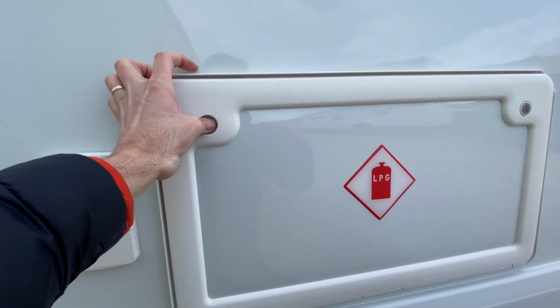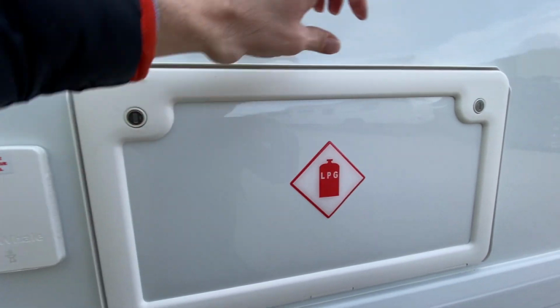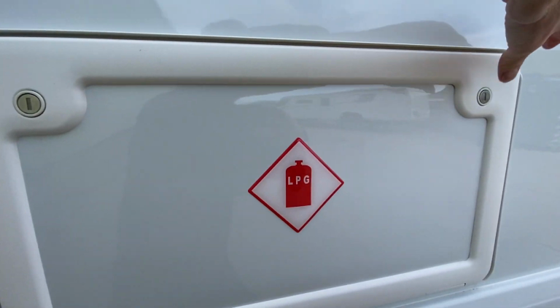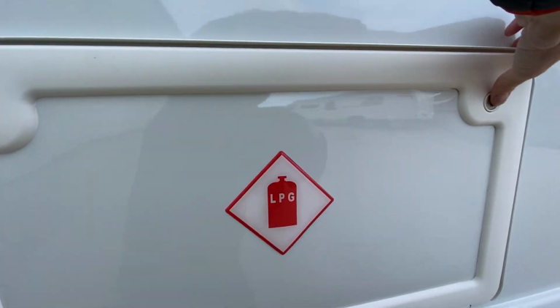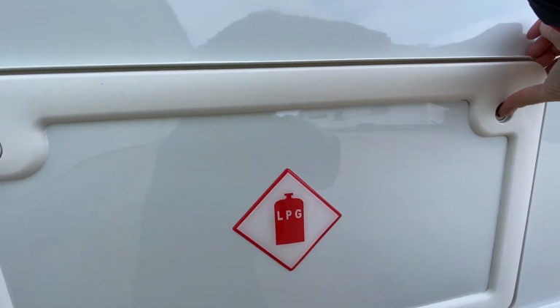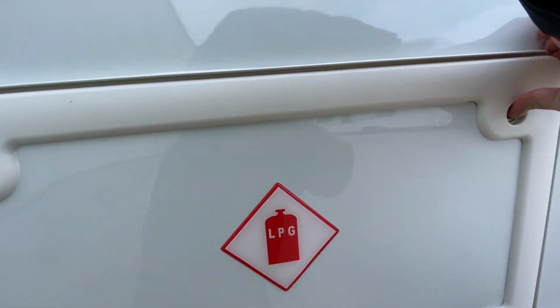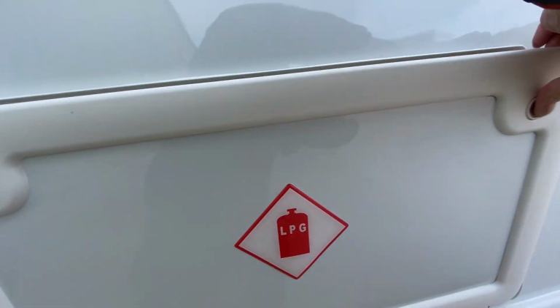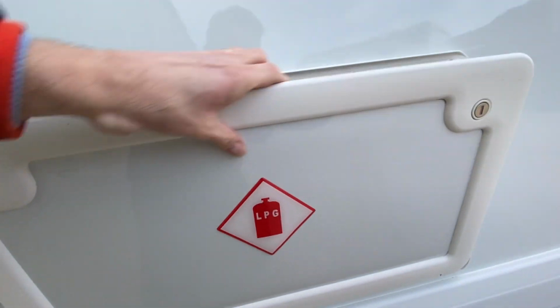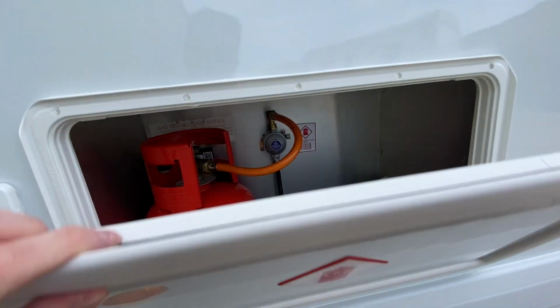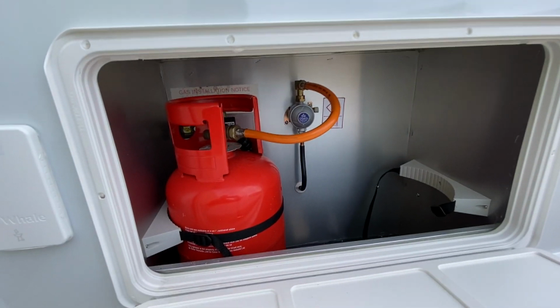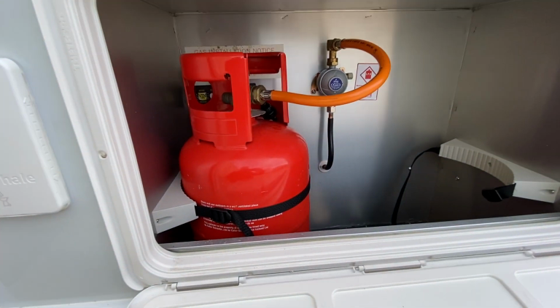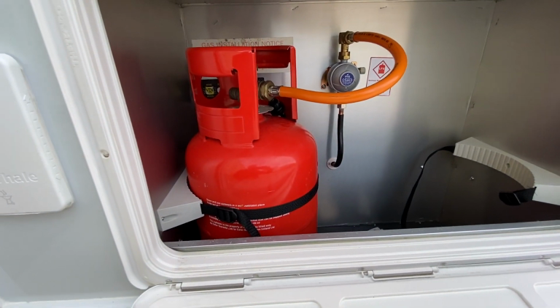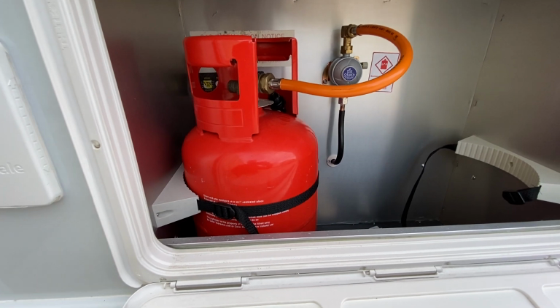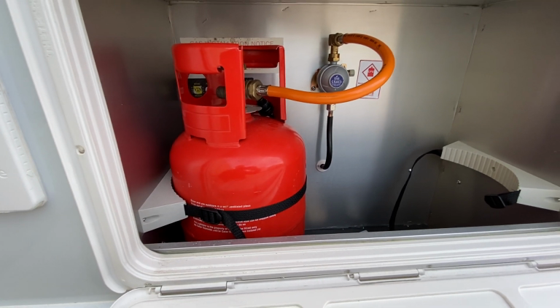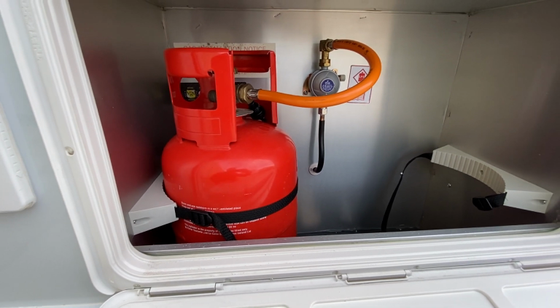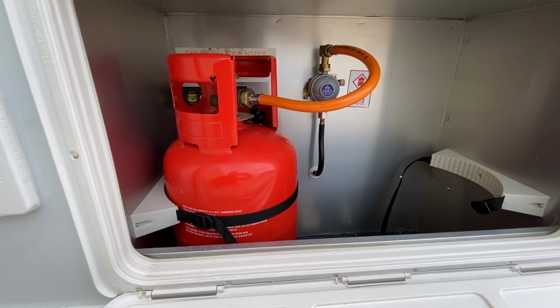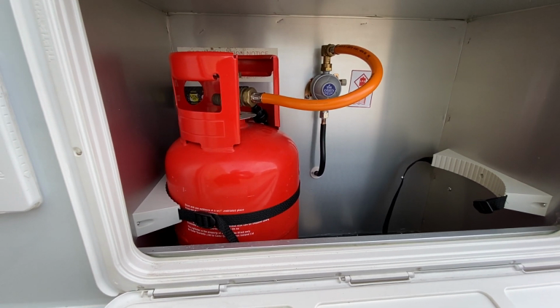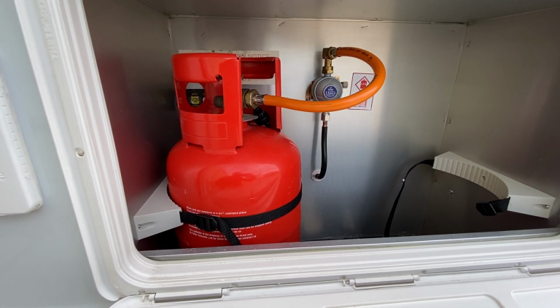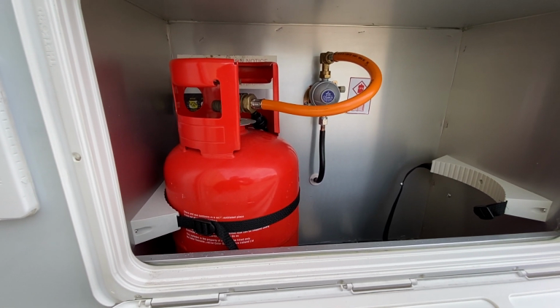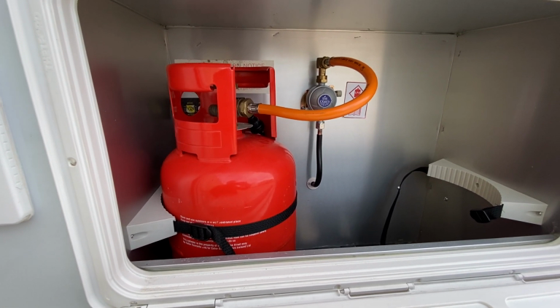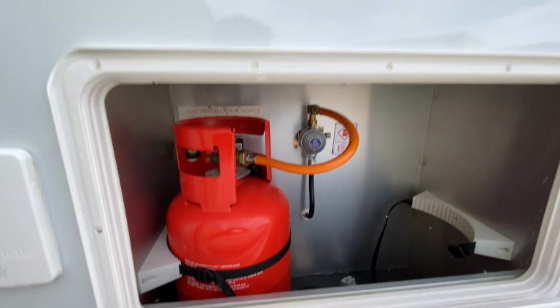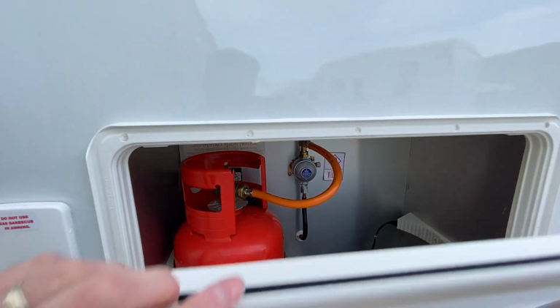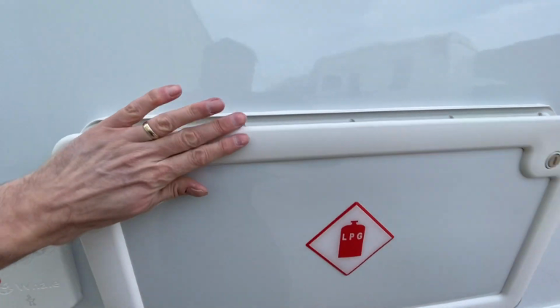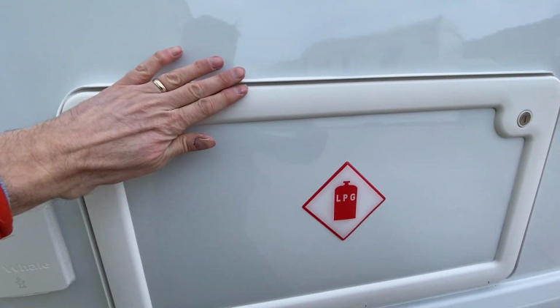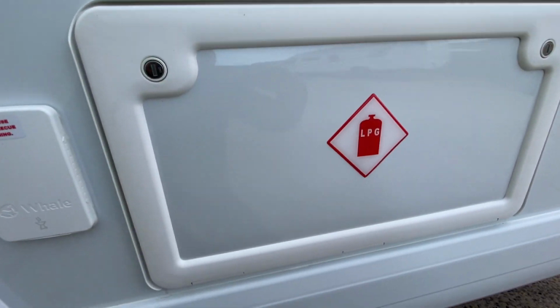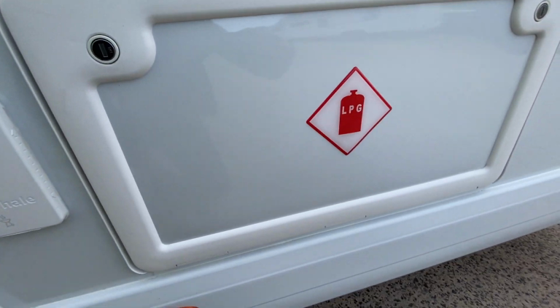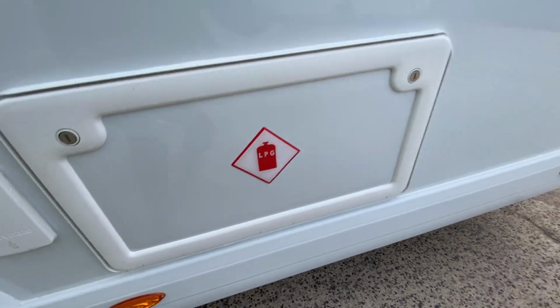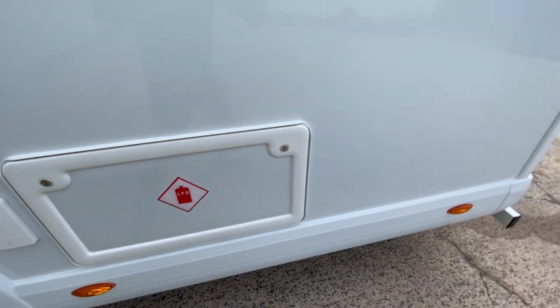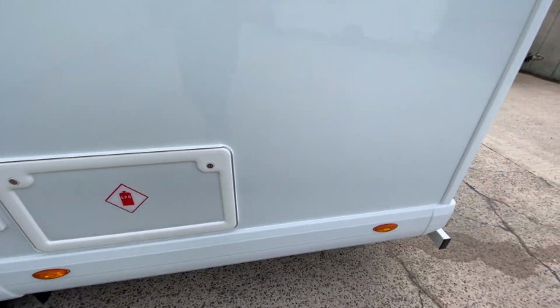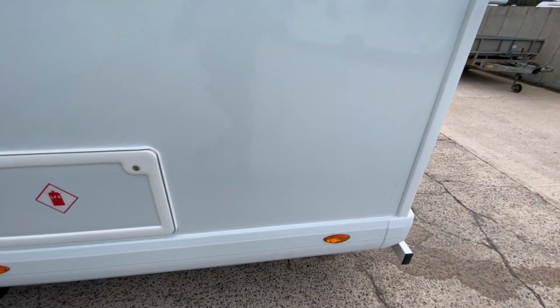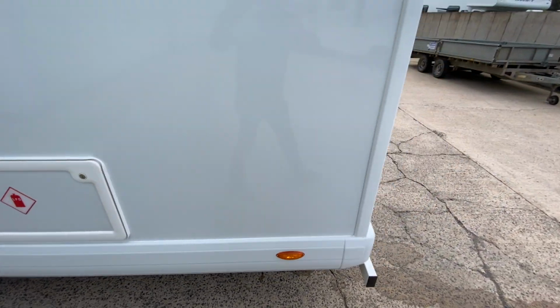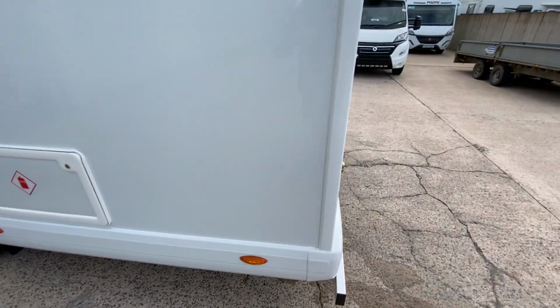The gas locker is in here with two 6kg bottles.